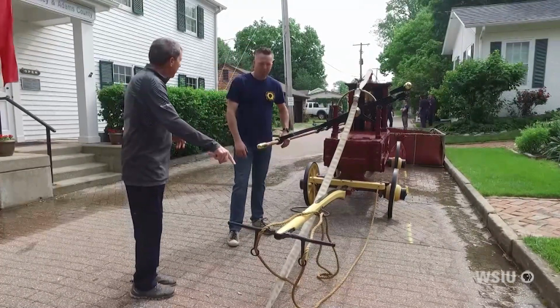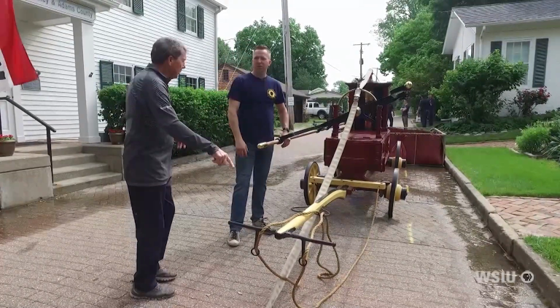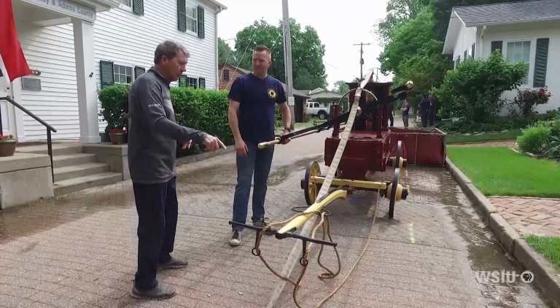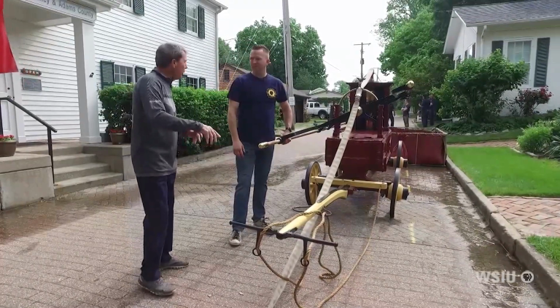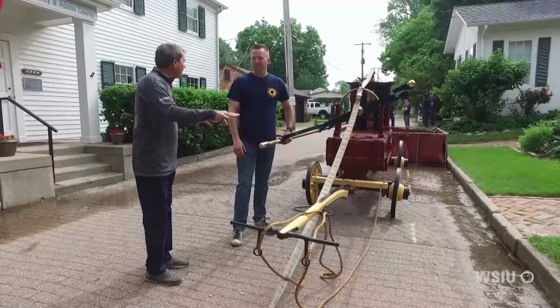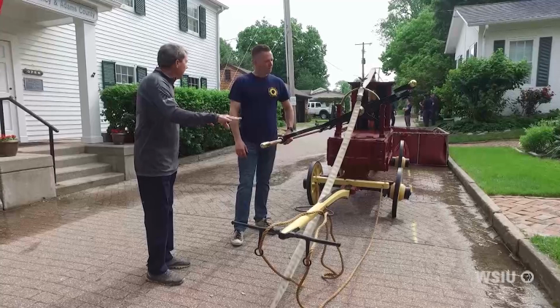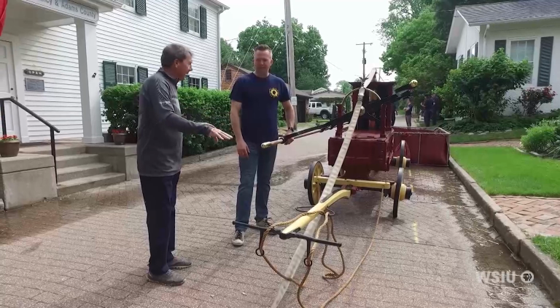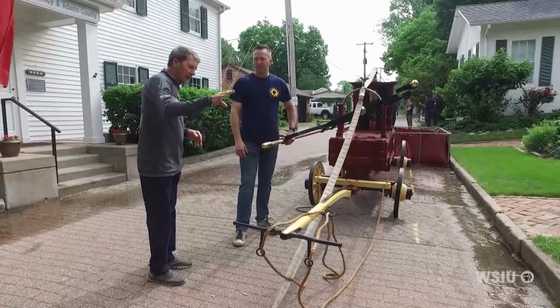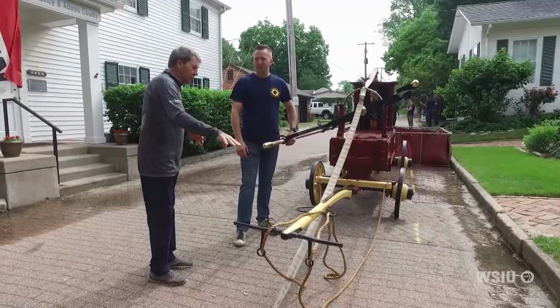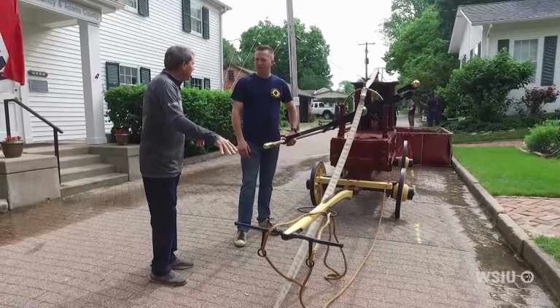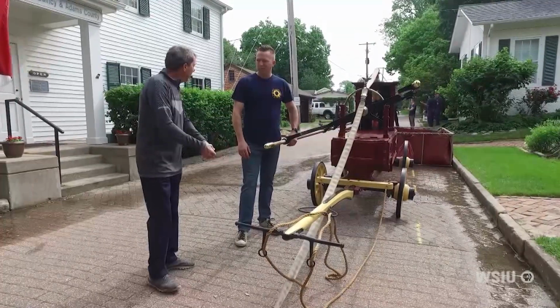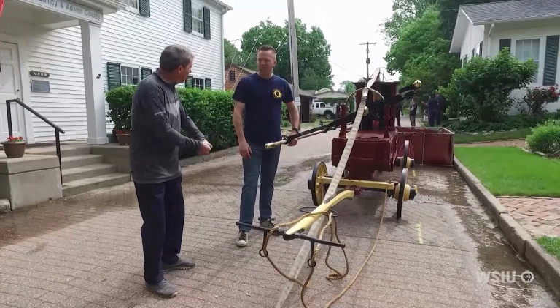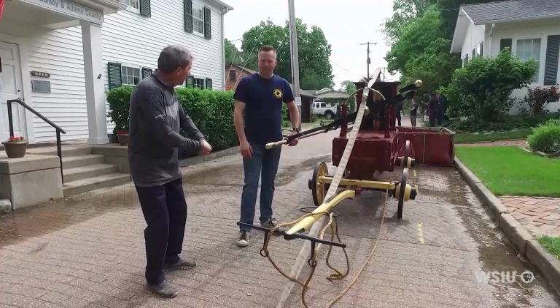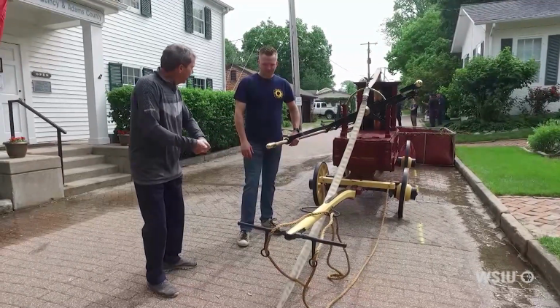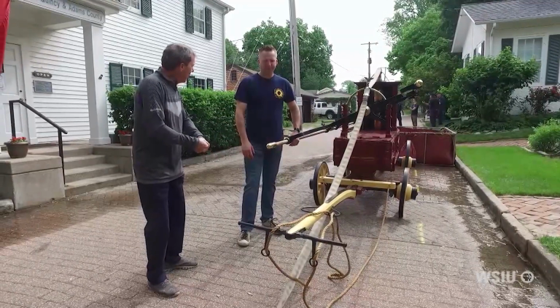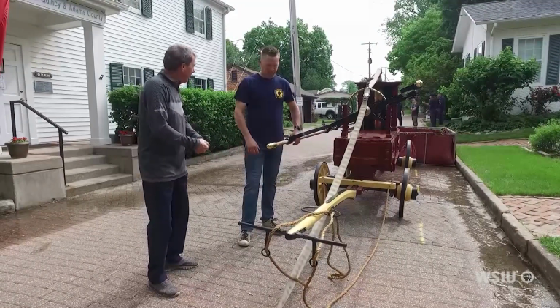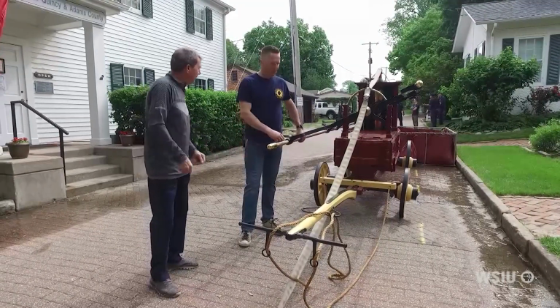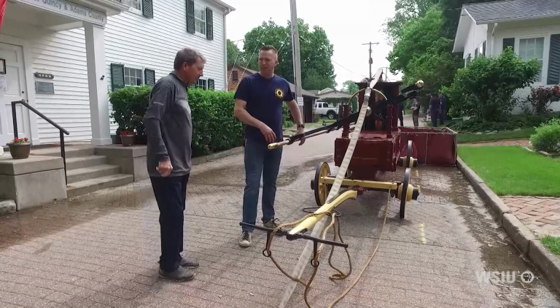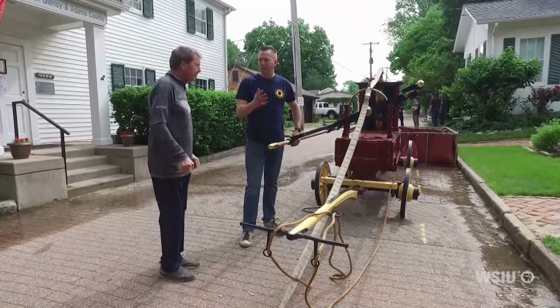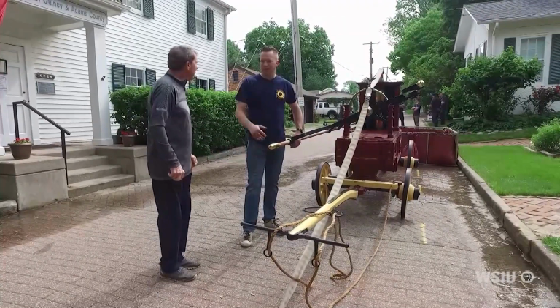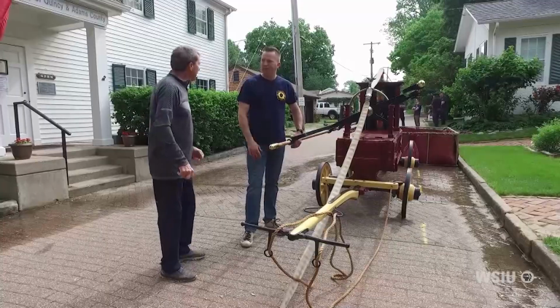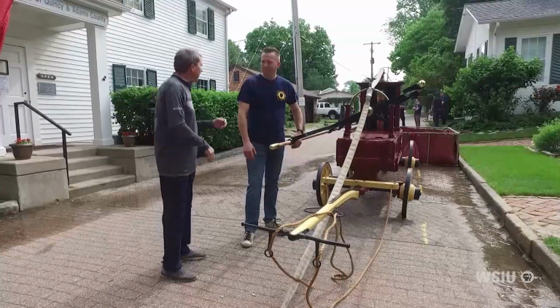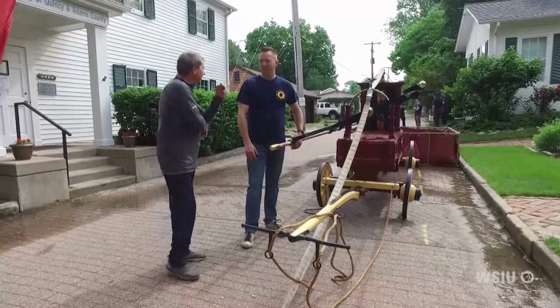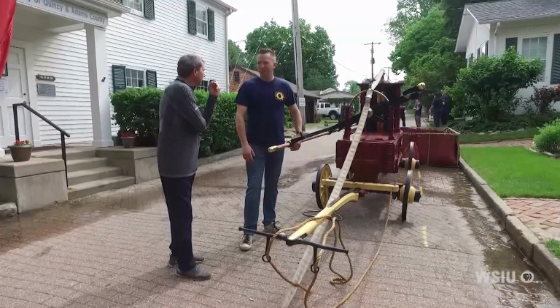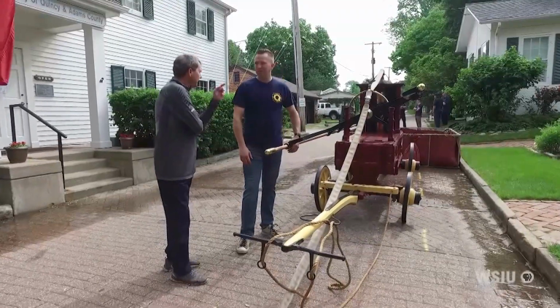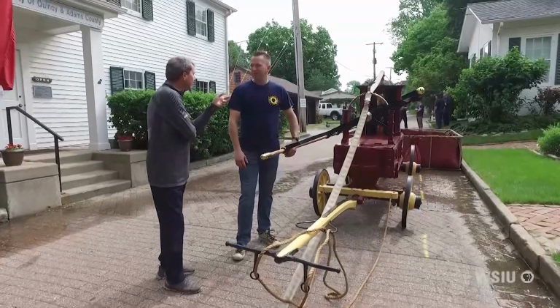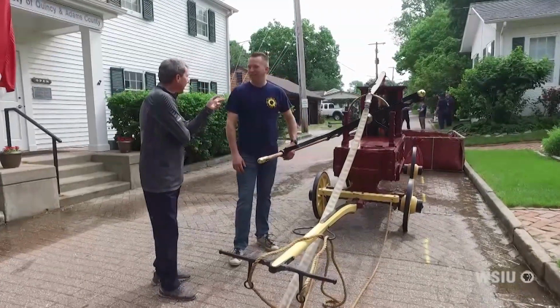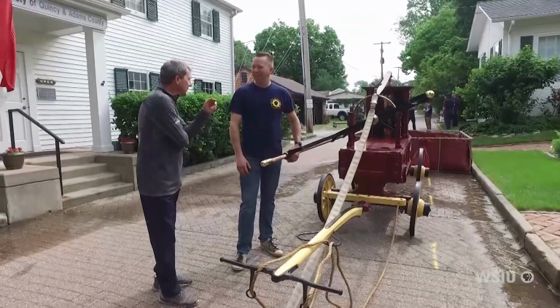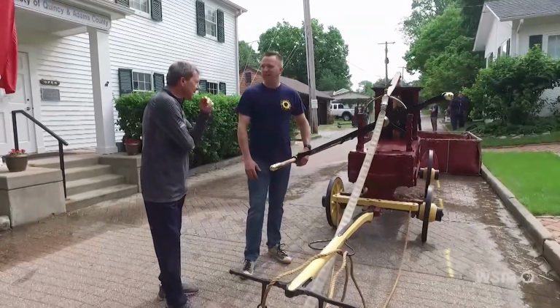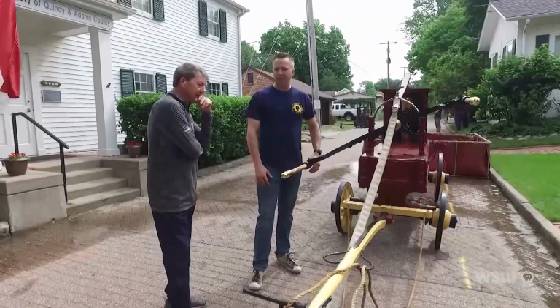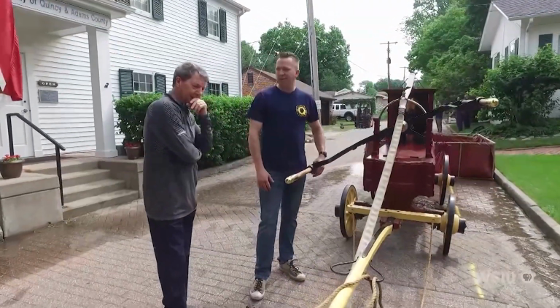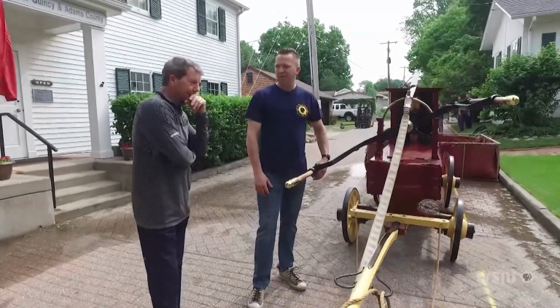Man-powered. No horses, nothing like that — two guys would get on, one on each side, and just haul it. You'd have to be in pretty good shape to do that, because it's heavy. It's 1,600 pounds. And that's when it's empty — of course when you get it full of water you're not pulling it.